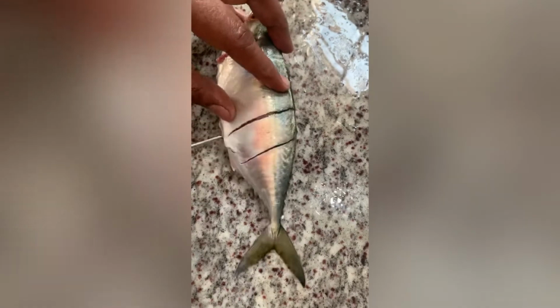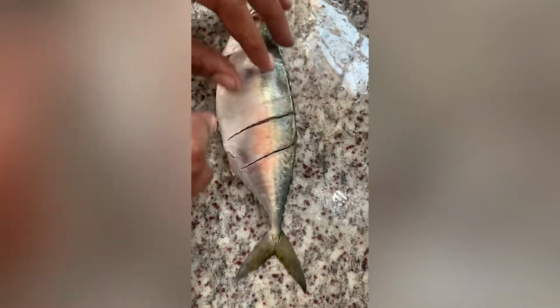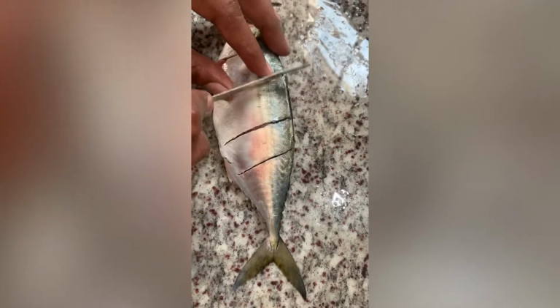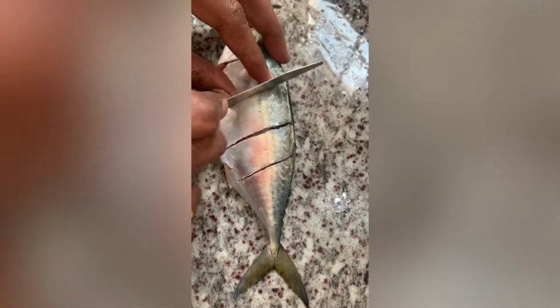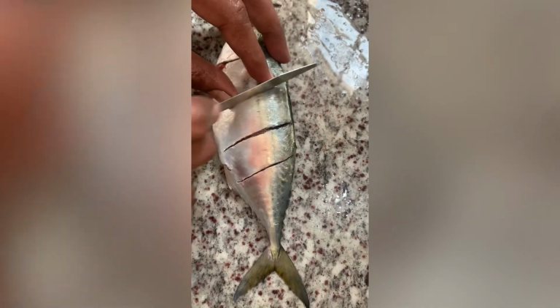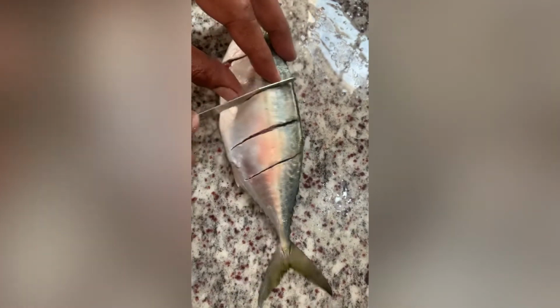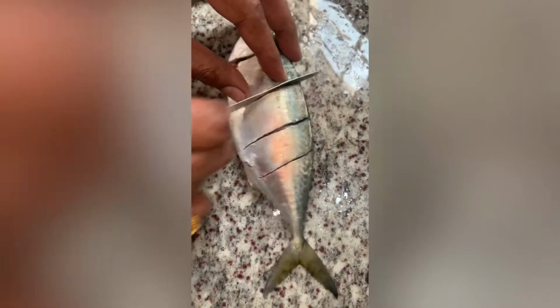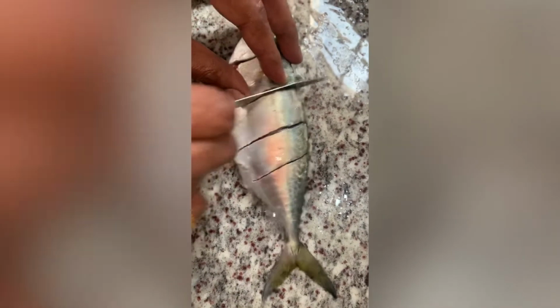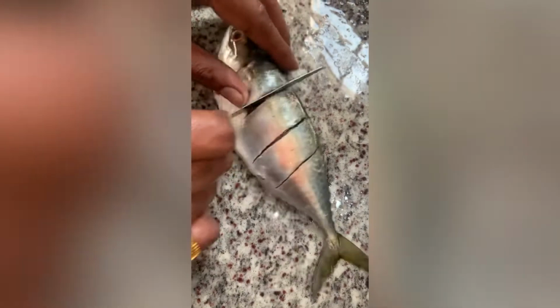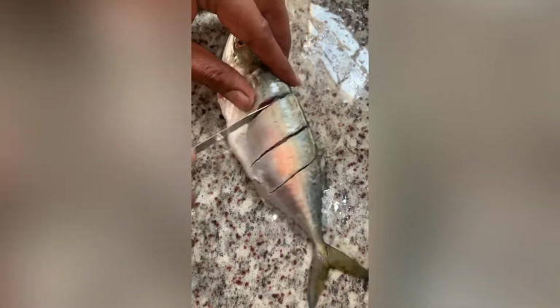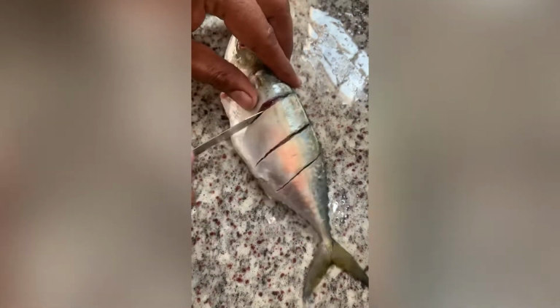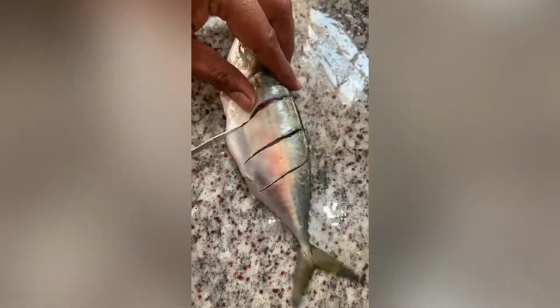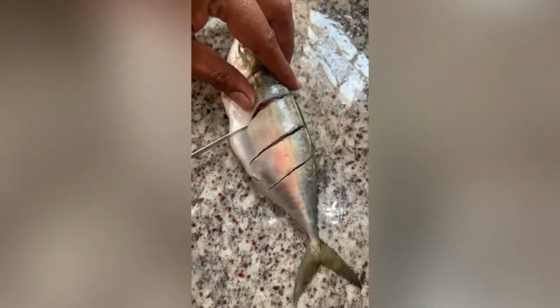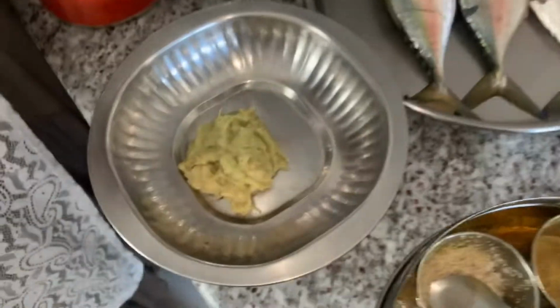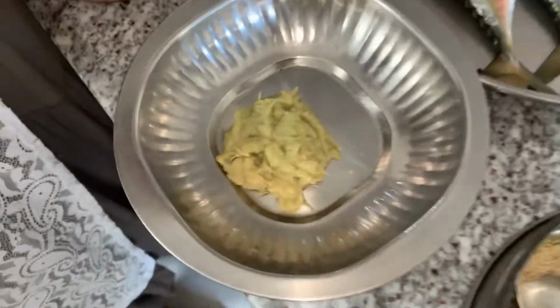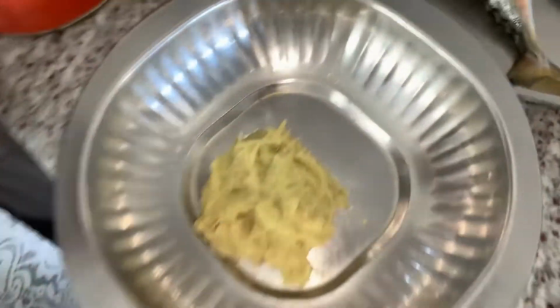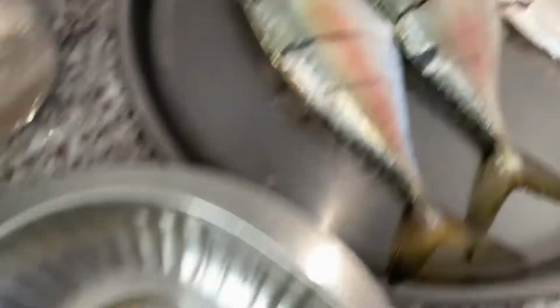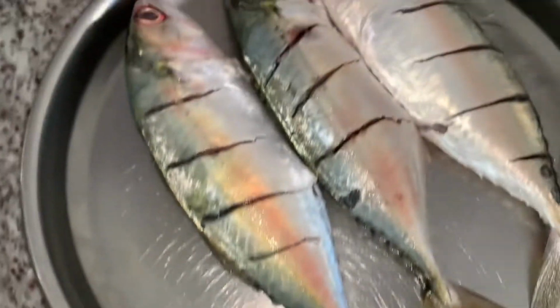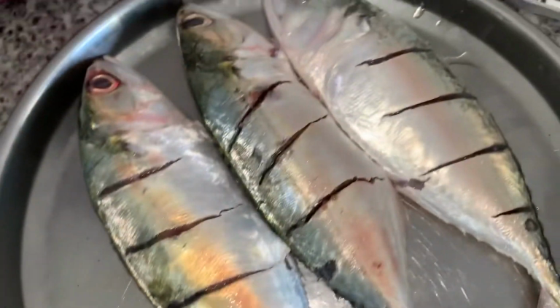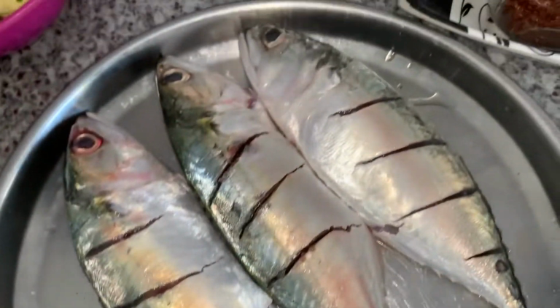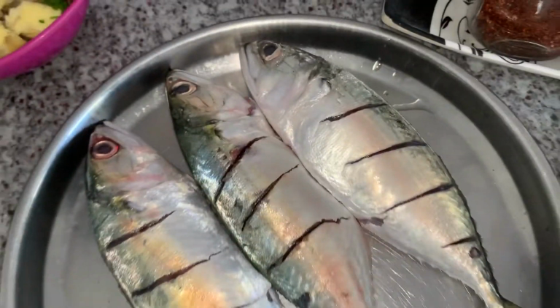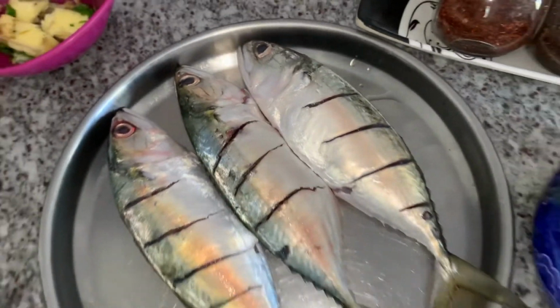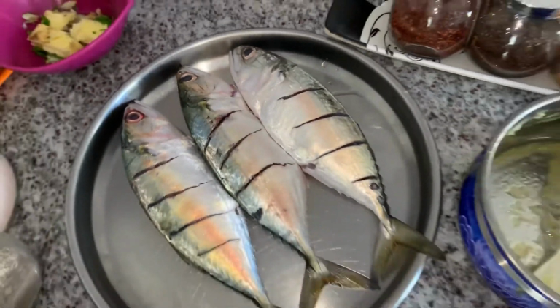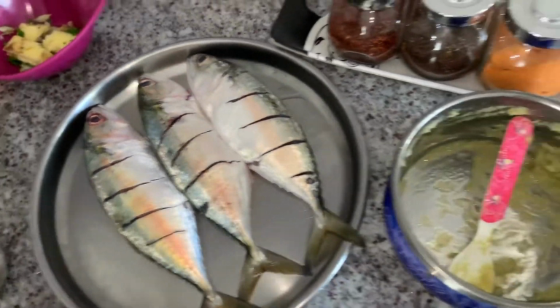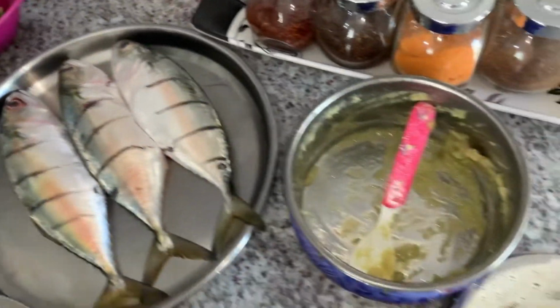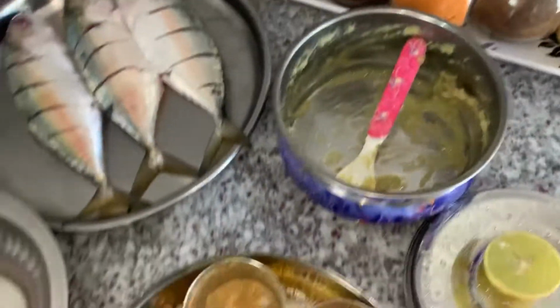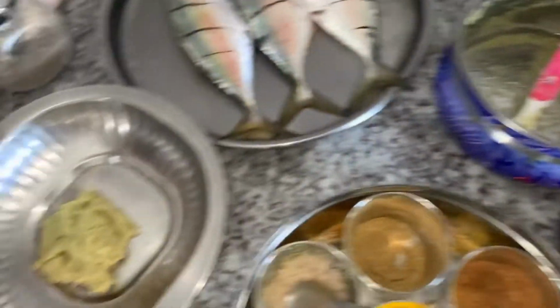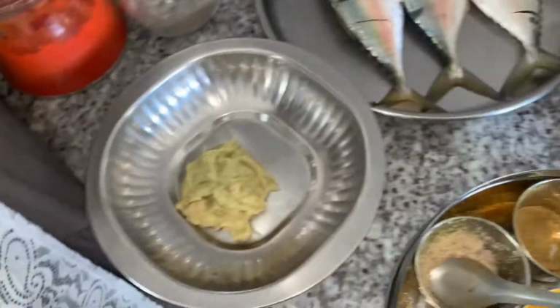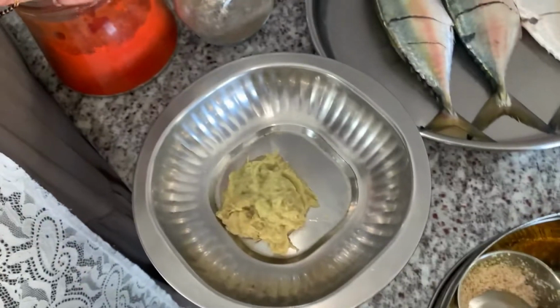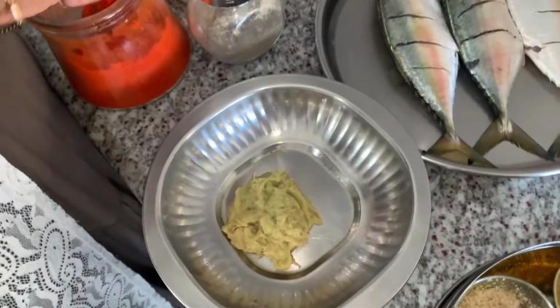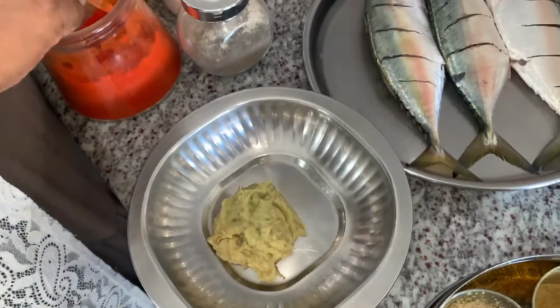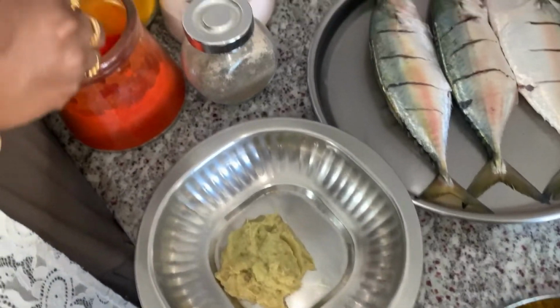We prefer cleaning fishes at house. Generally, I am going to clean and I am going to marinate.